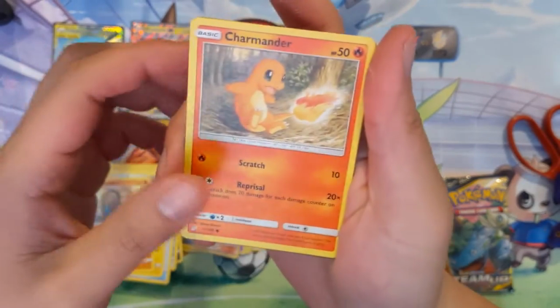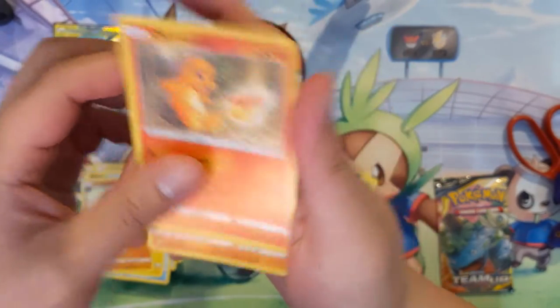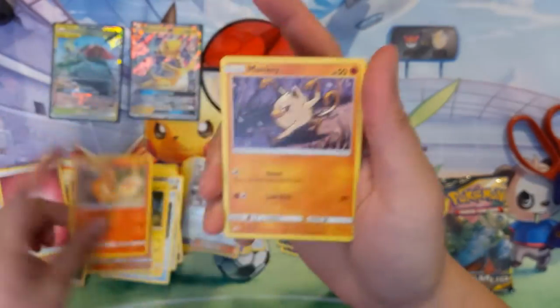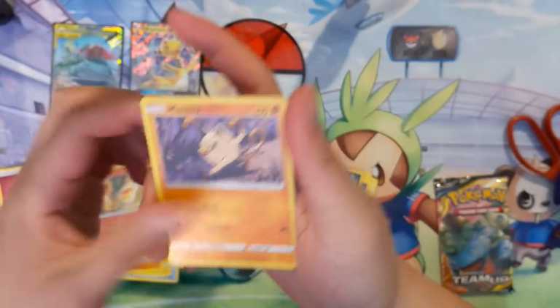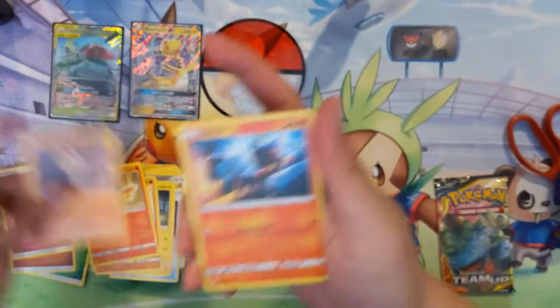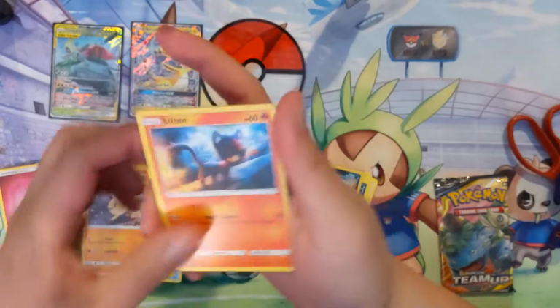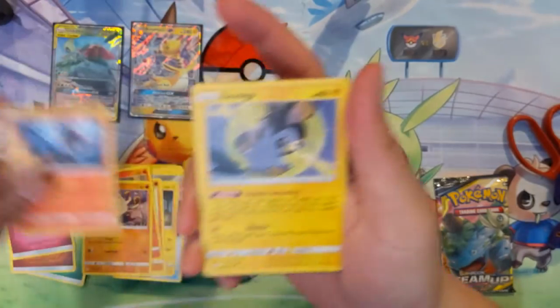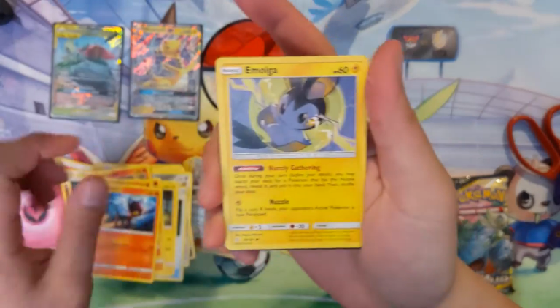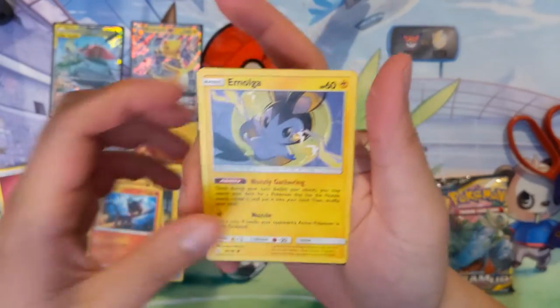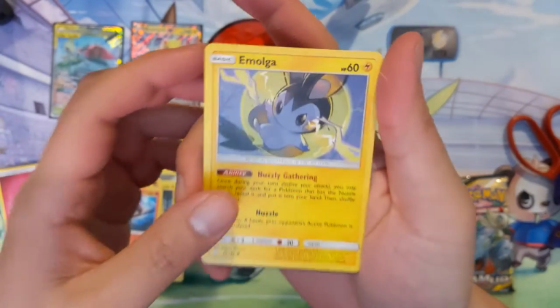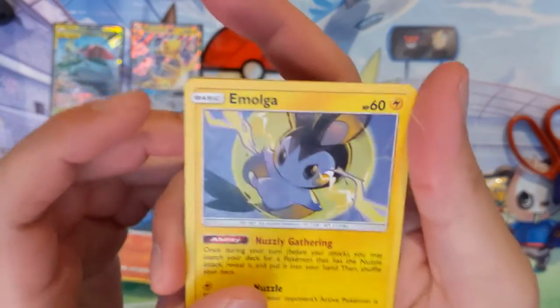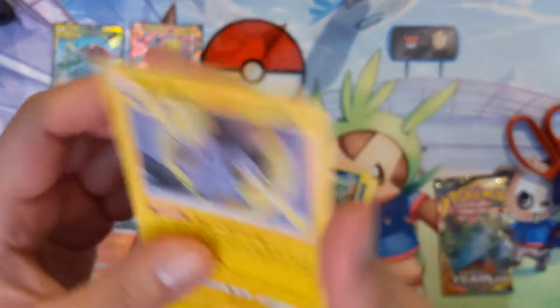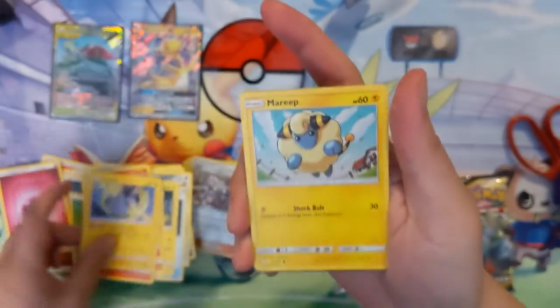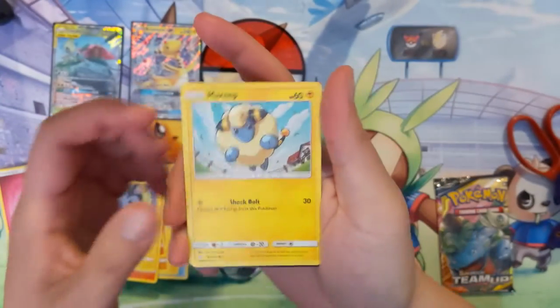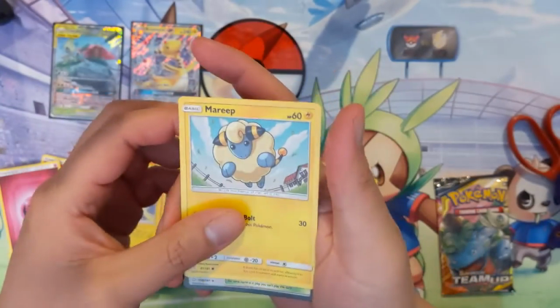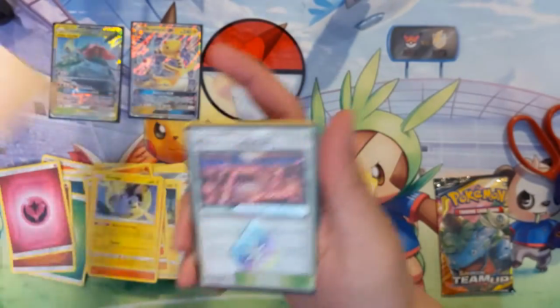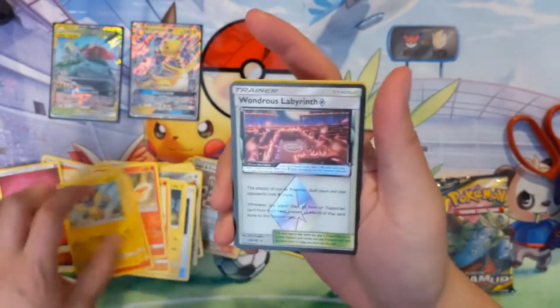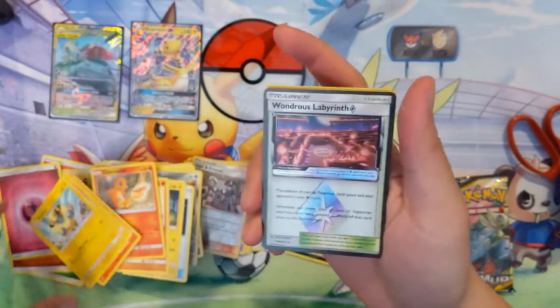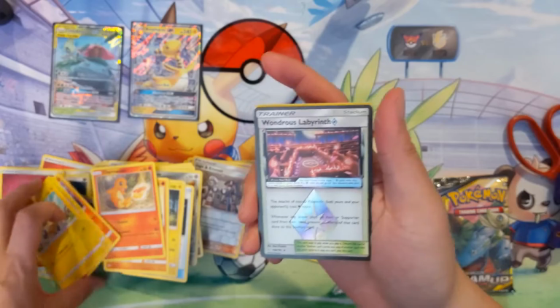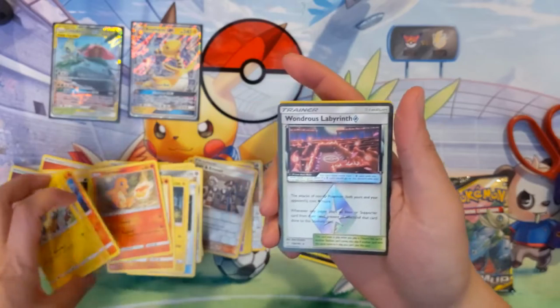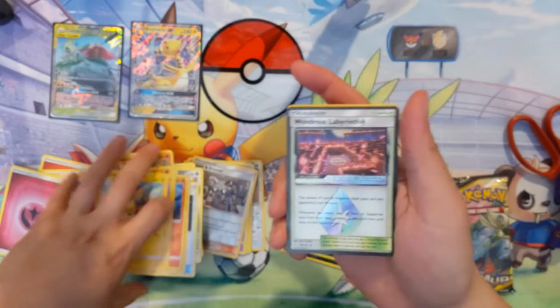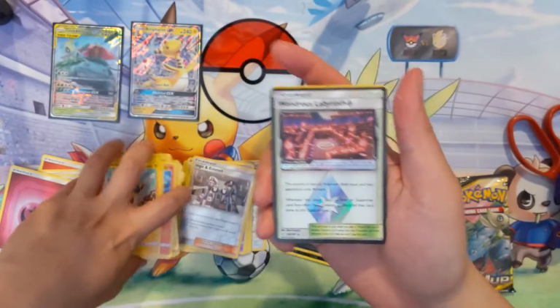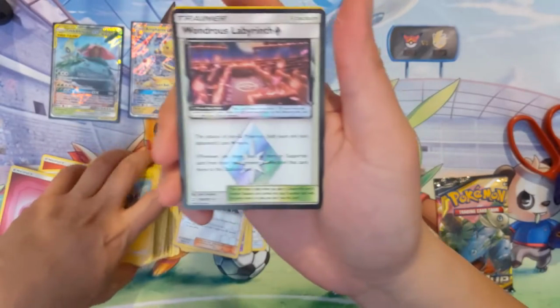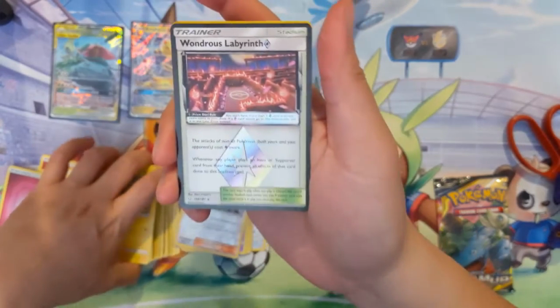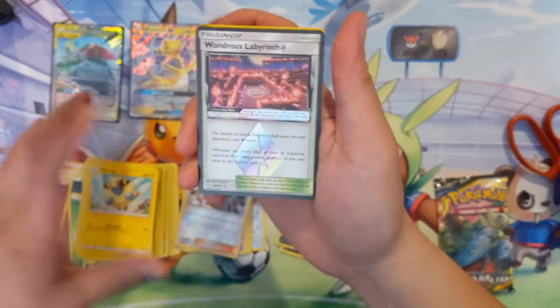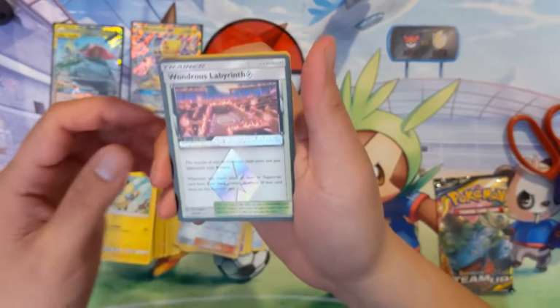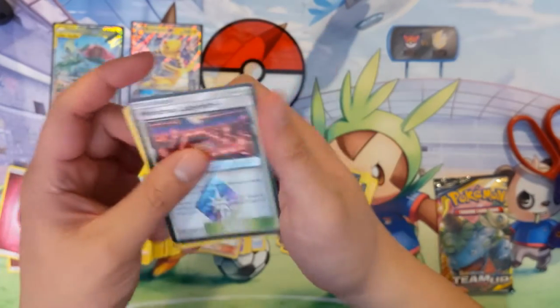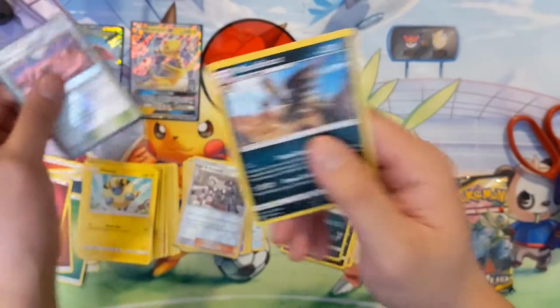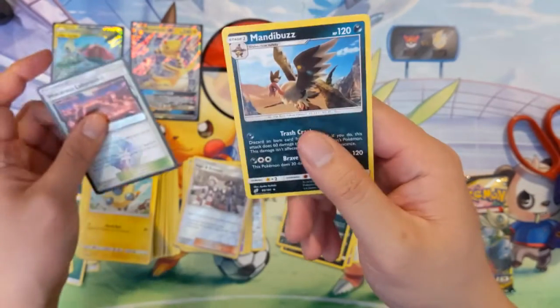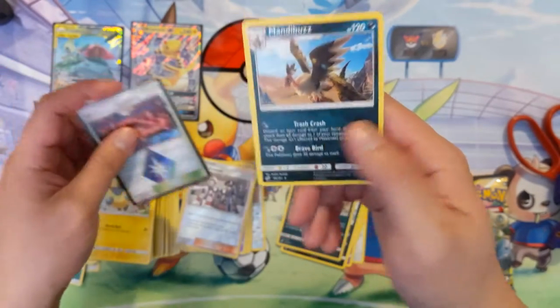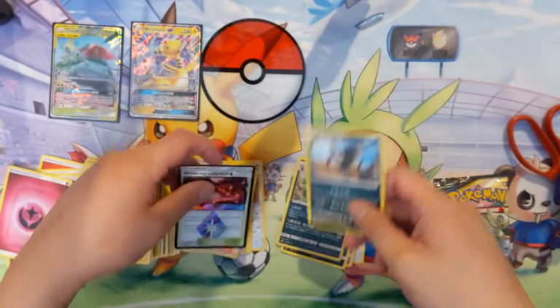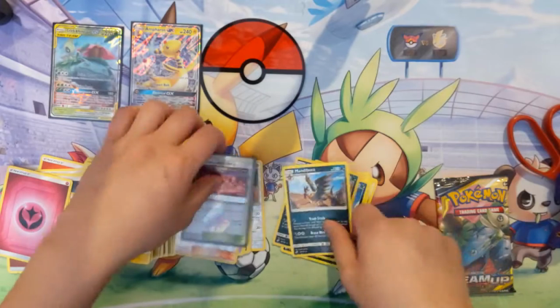Dangerous Drill, Alolan Graveler, Charmander — the other one looks cooler — Mankey, Litten, this squirrel thing, a Mareep. We do have a Prism Star in Wondrous Labyrinth, and then a Mandibuzz.